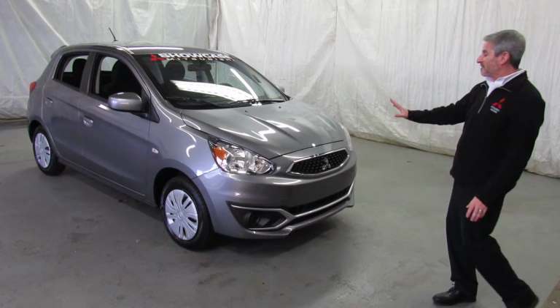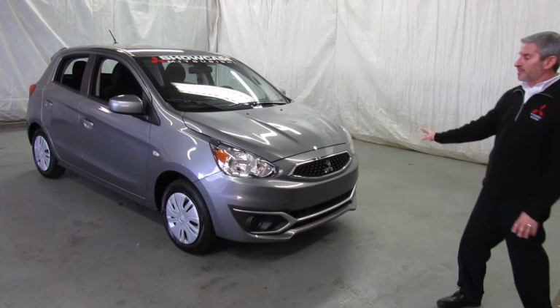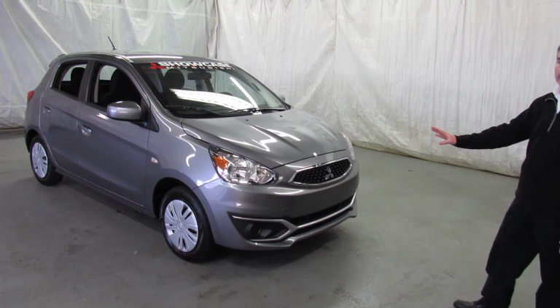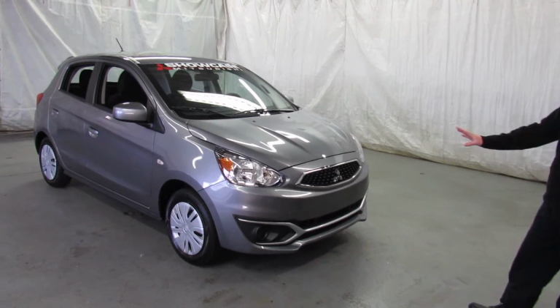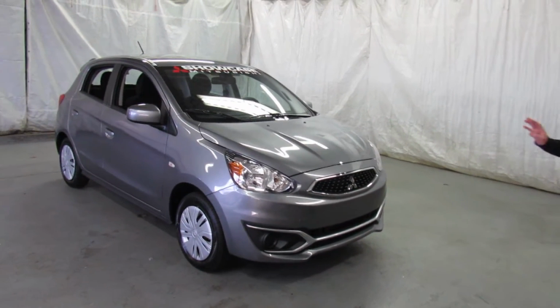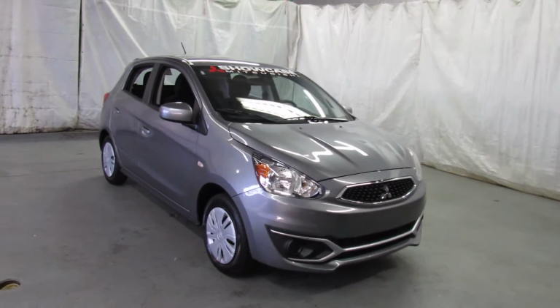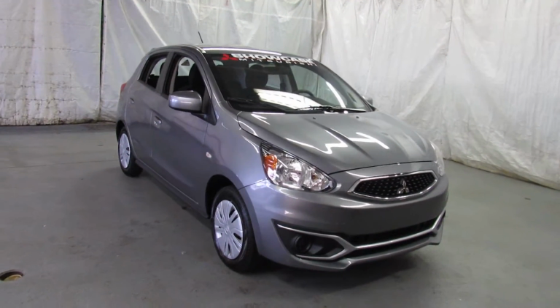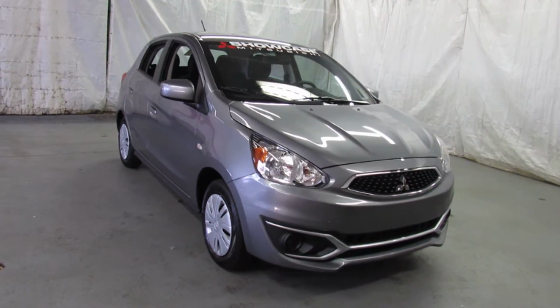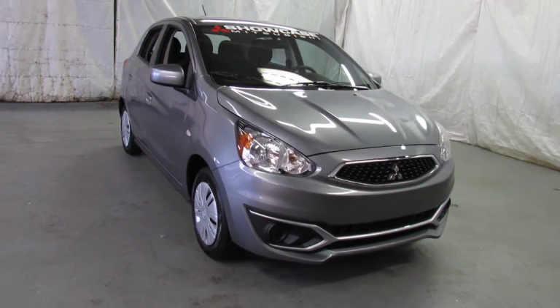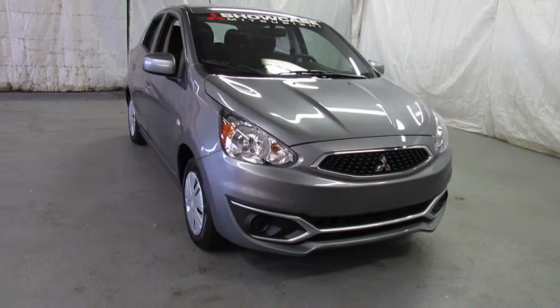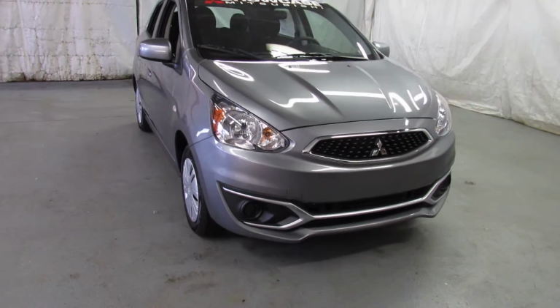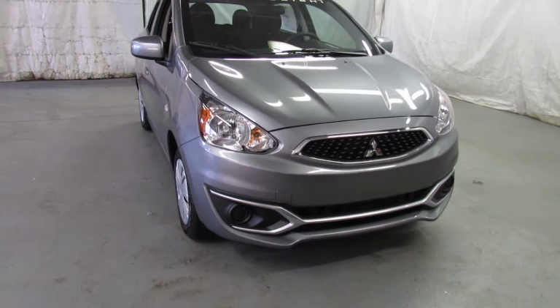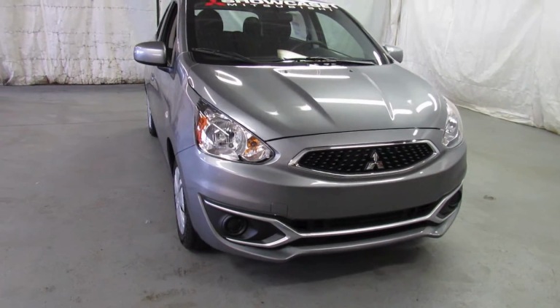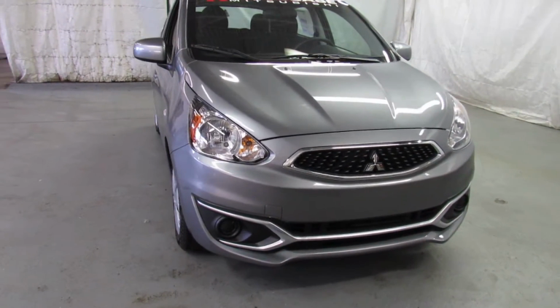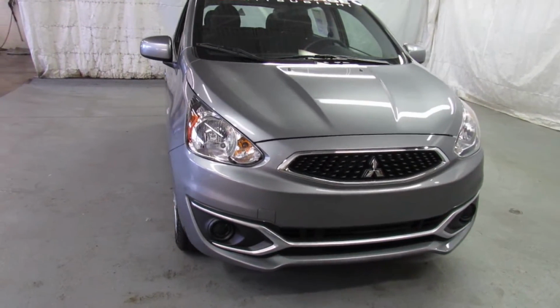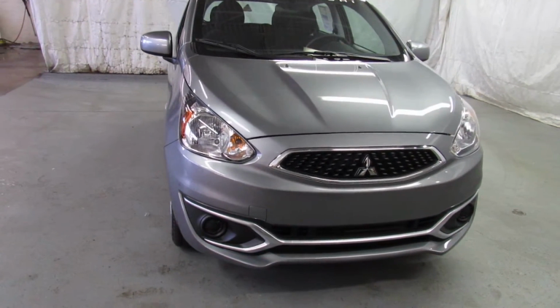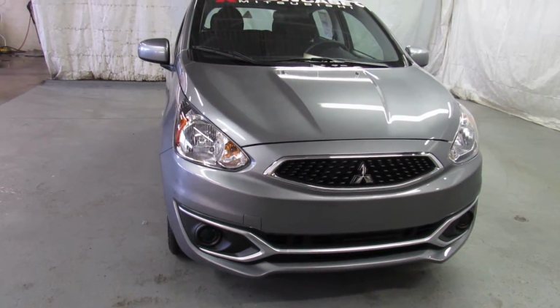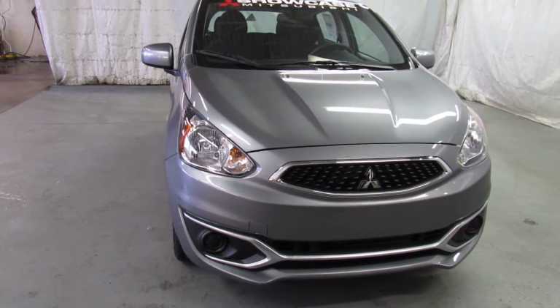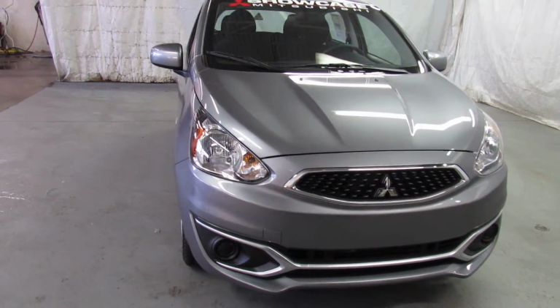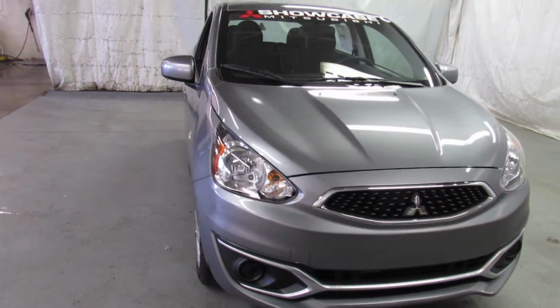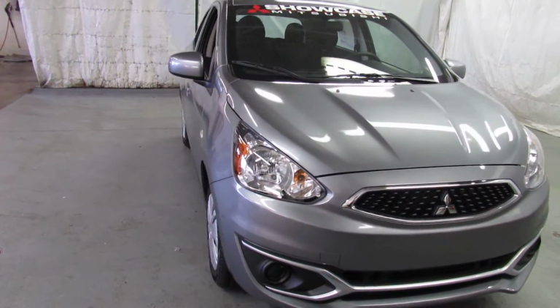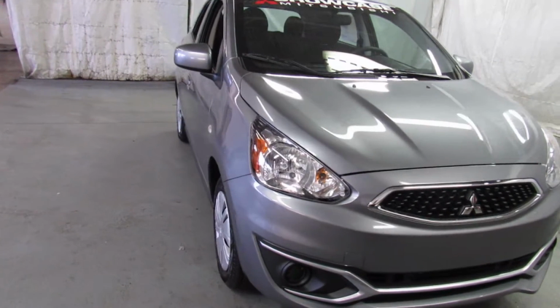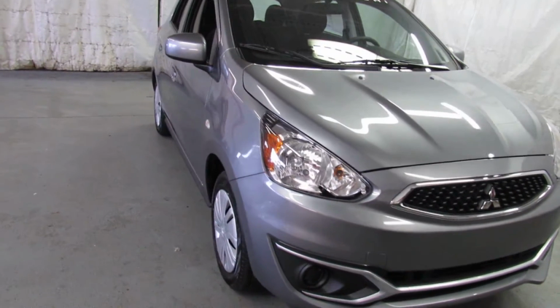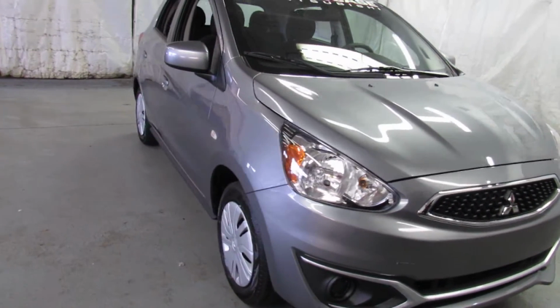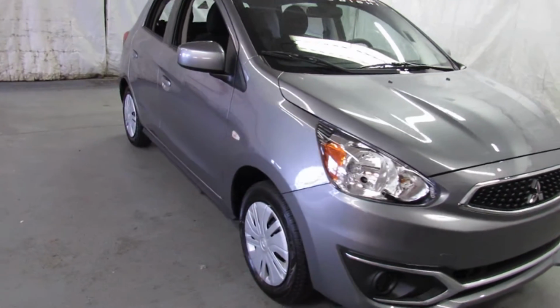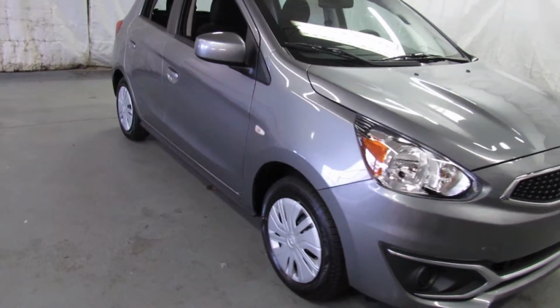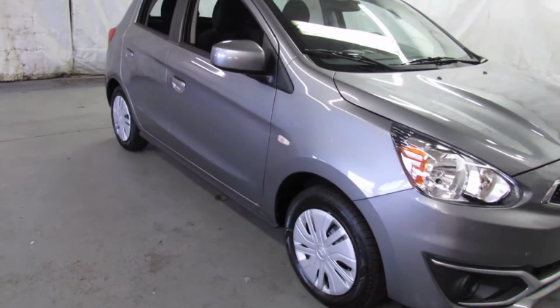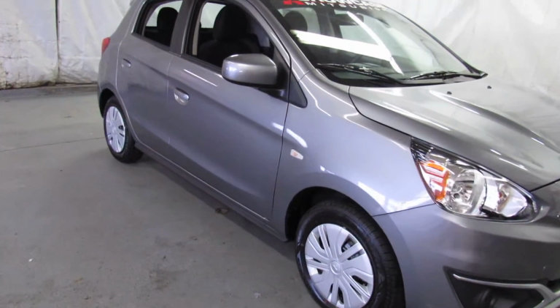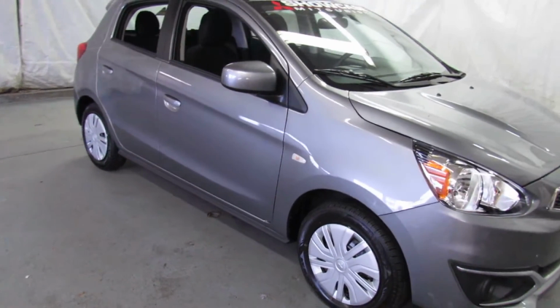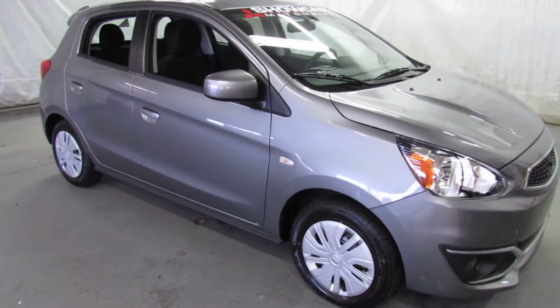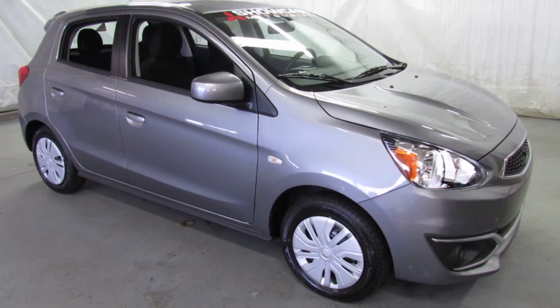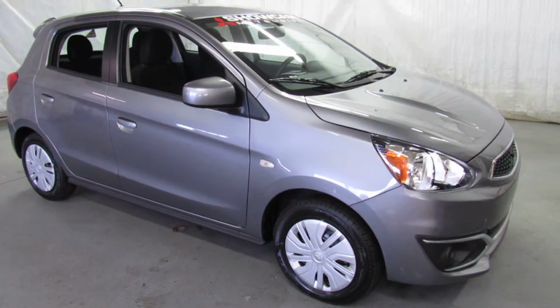They've completely redesigned the nose for the car. I think it looks fantastic for 2017. I love the gray color, it looks super nice. We'll take a look down the side of the car — a lot of that is very similar to last year's model, with lots of room and lots of space.